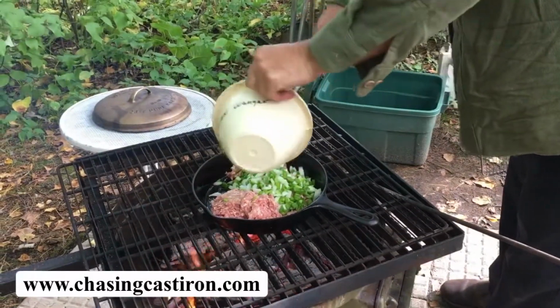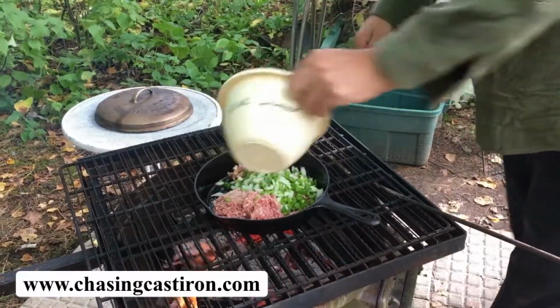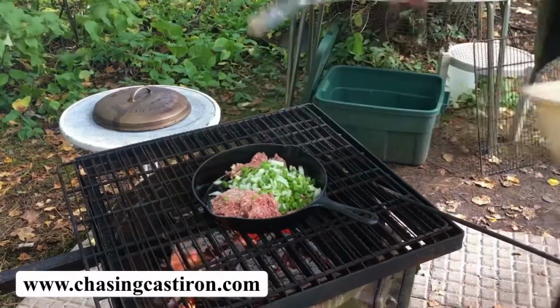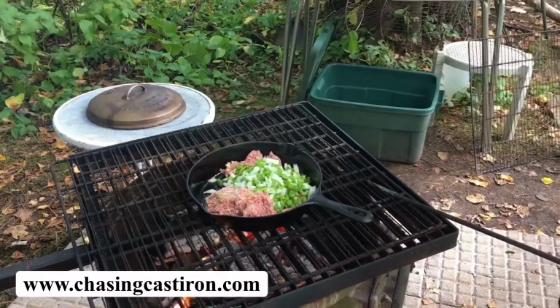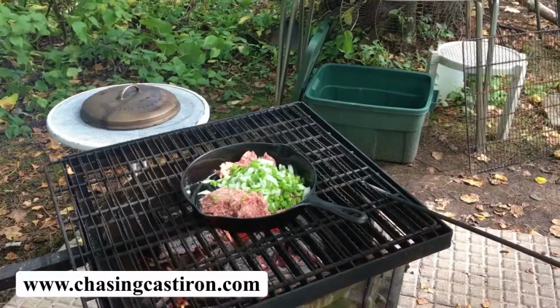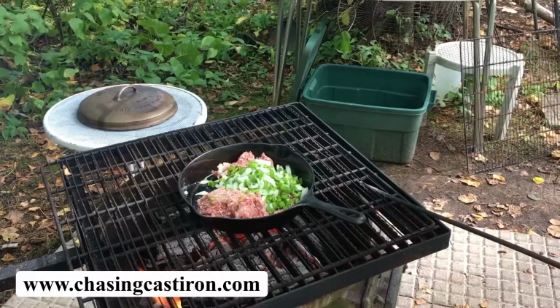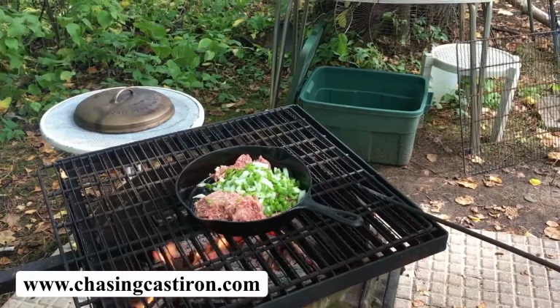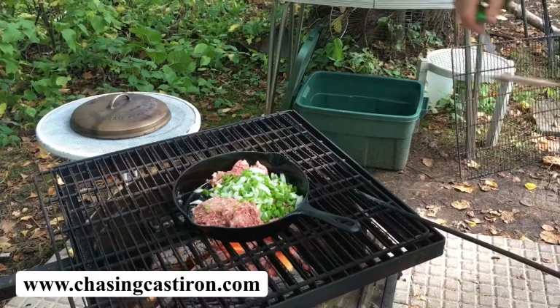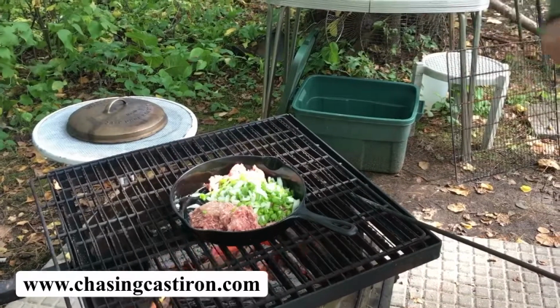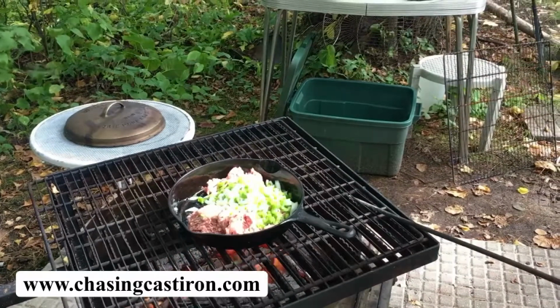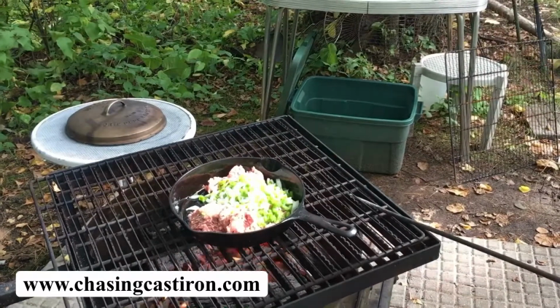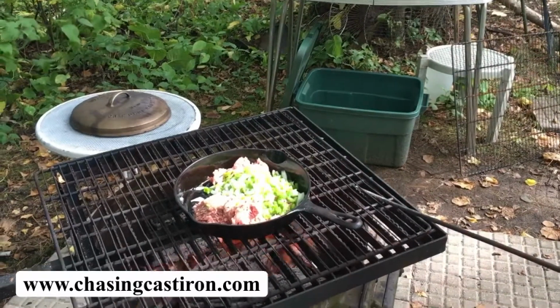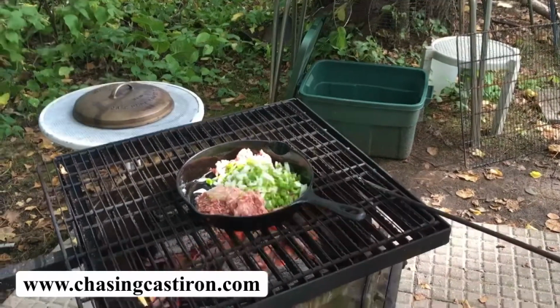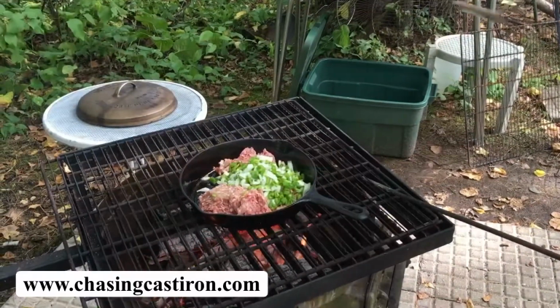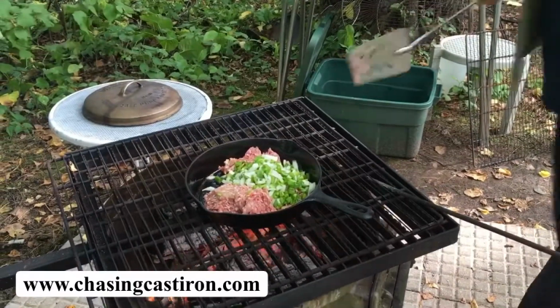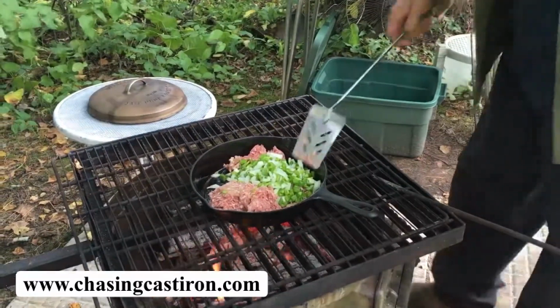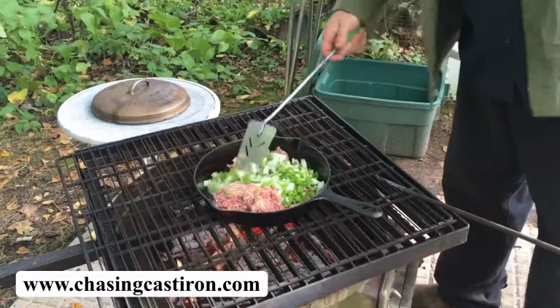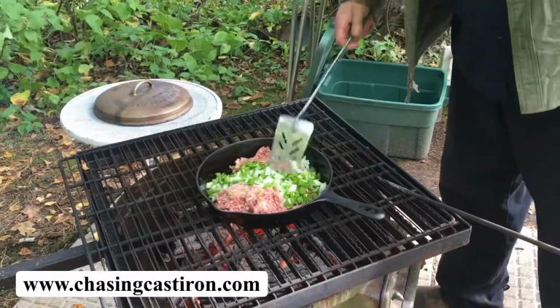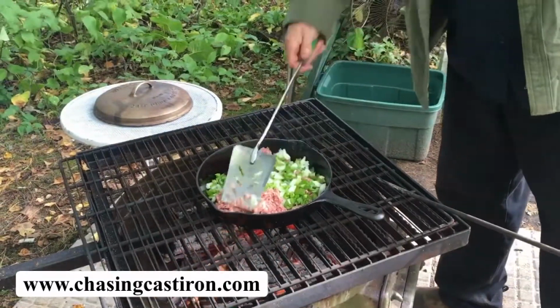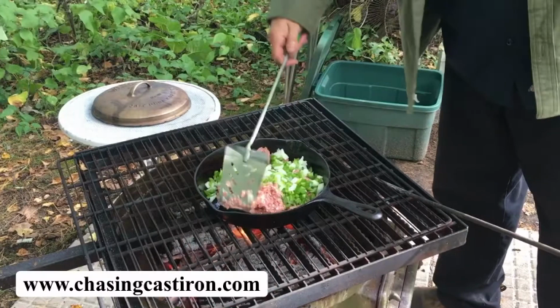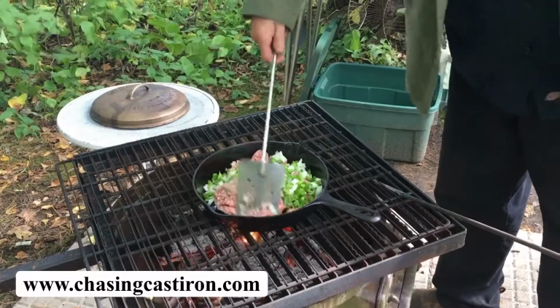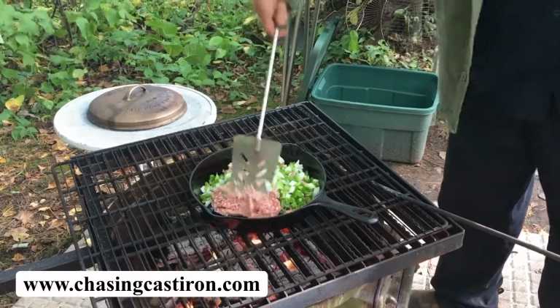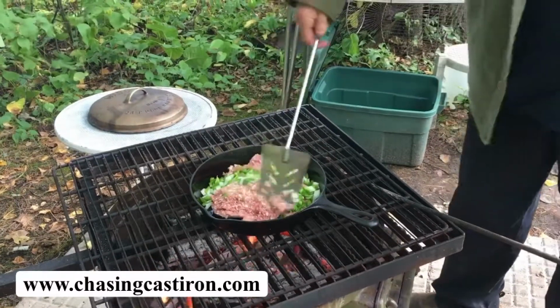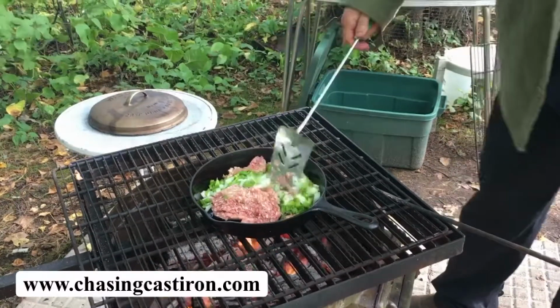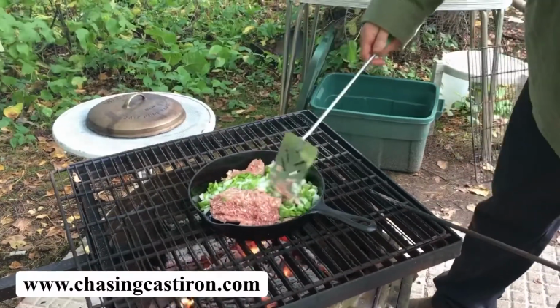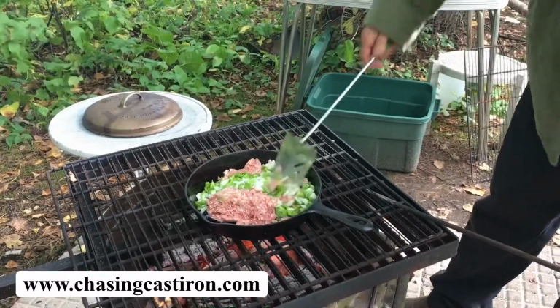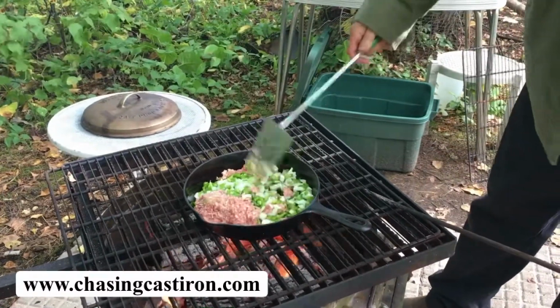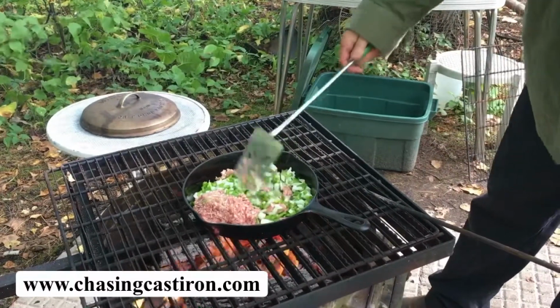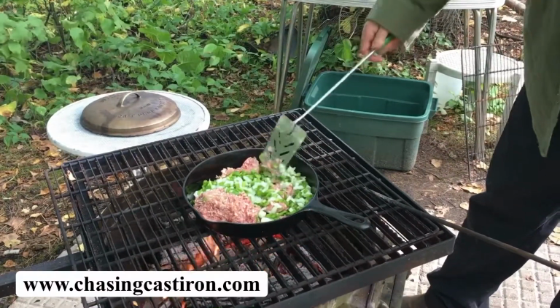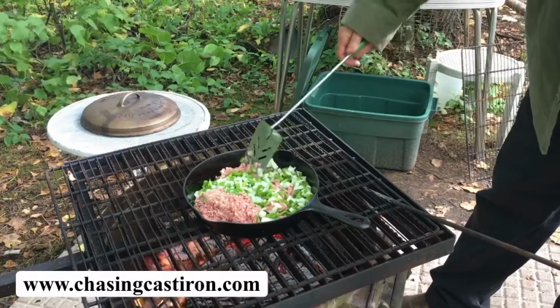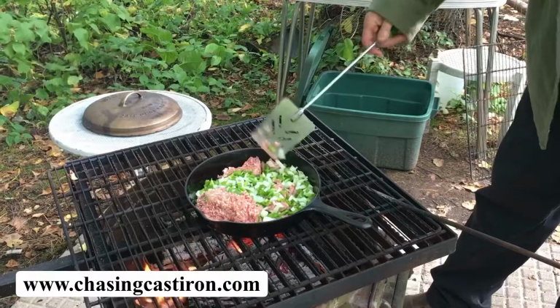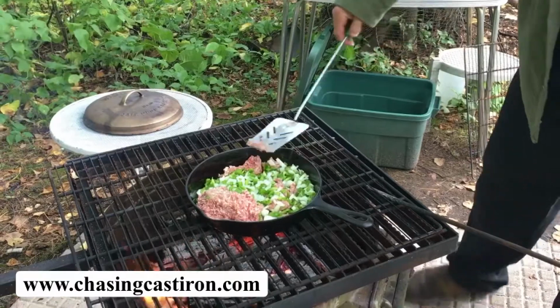We like to use onions and green peppers. You can put celery in it — it's kind of whatever your taste buds desire. At this point we'll just let this cook until the meat is done.